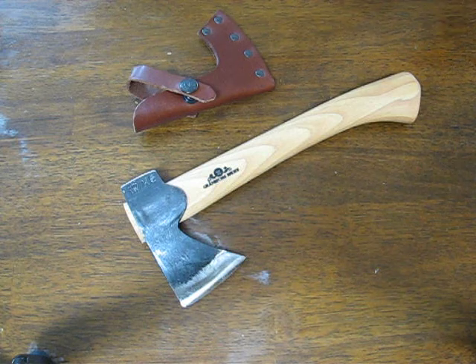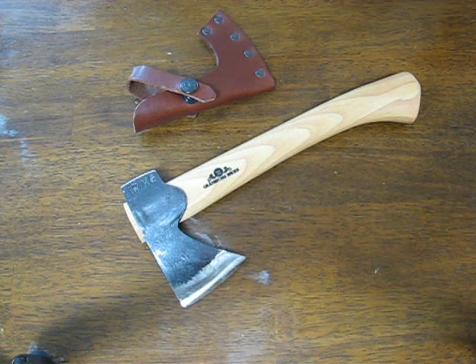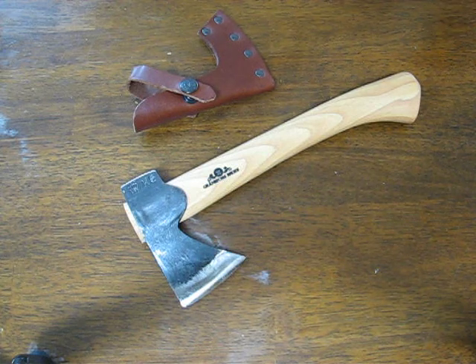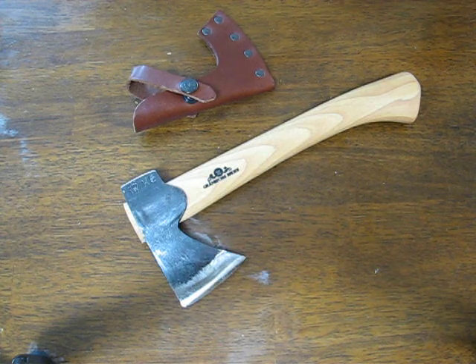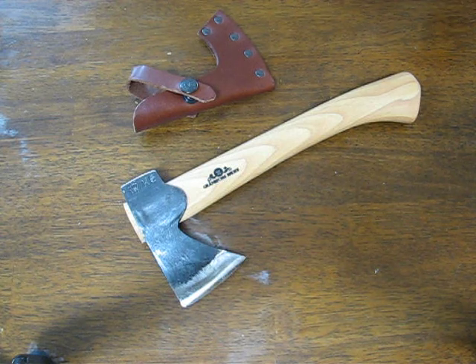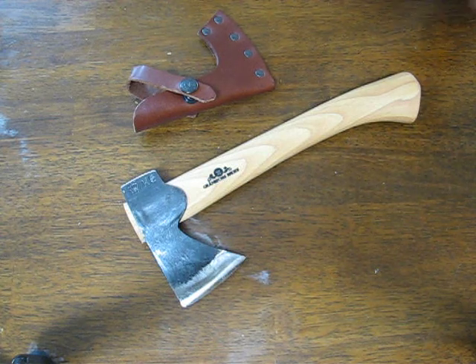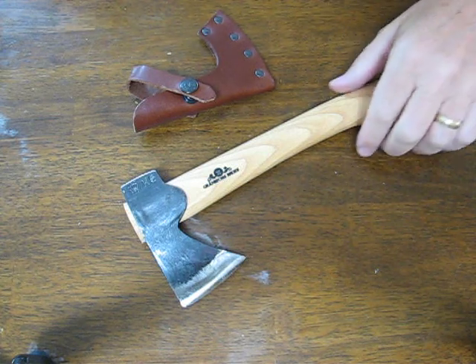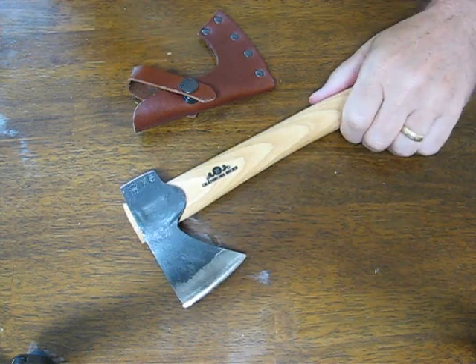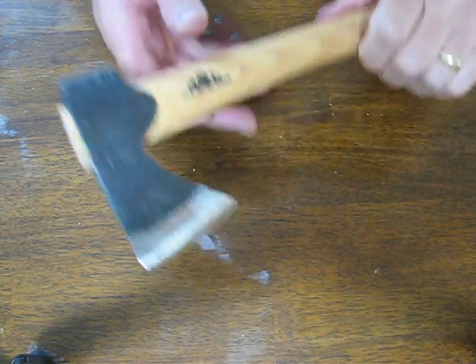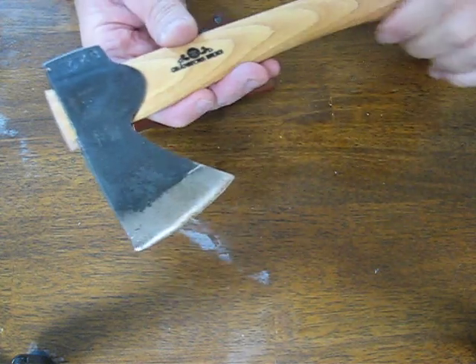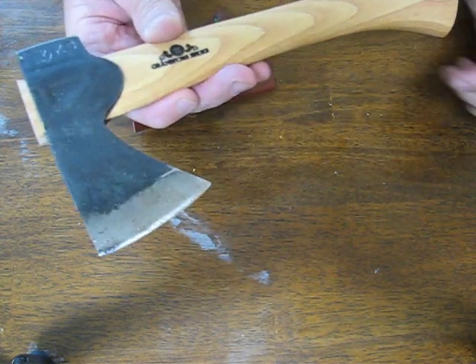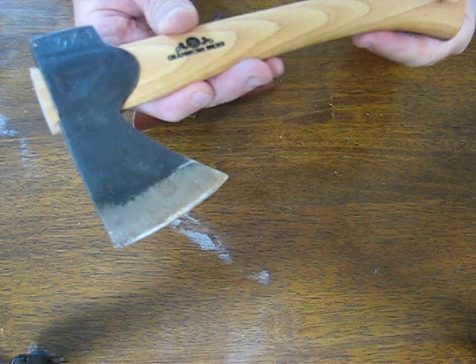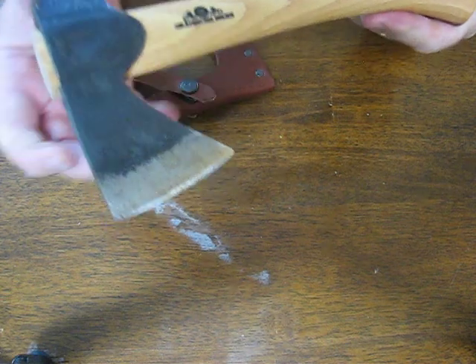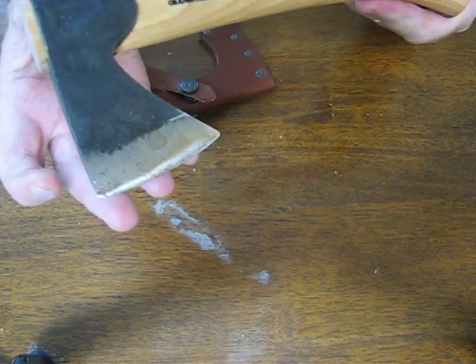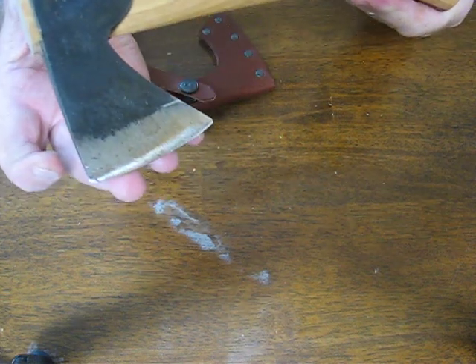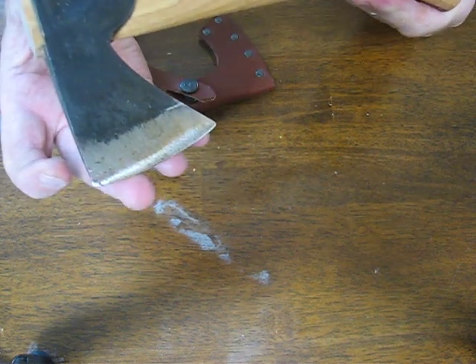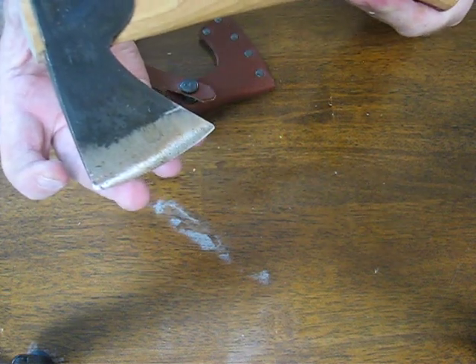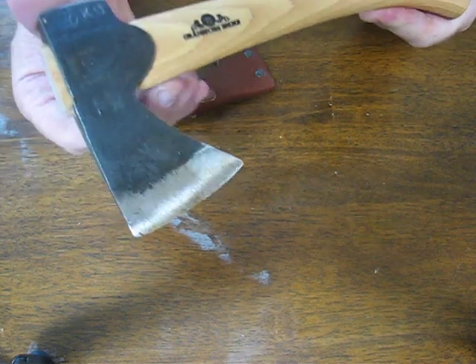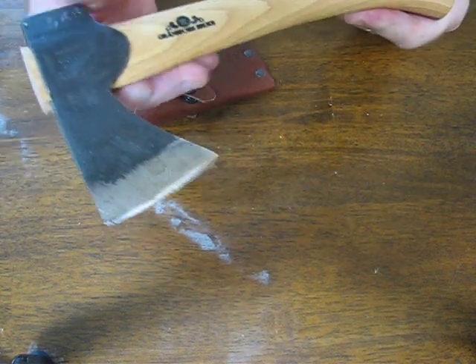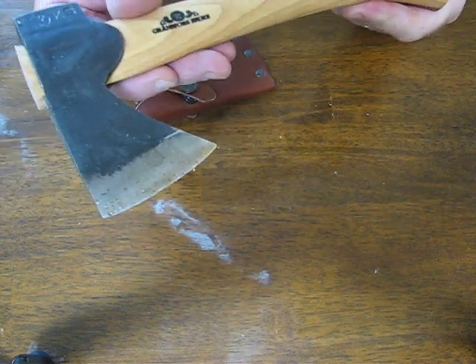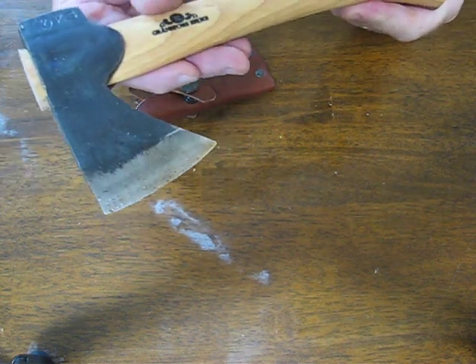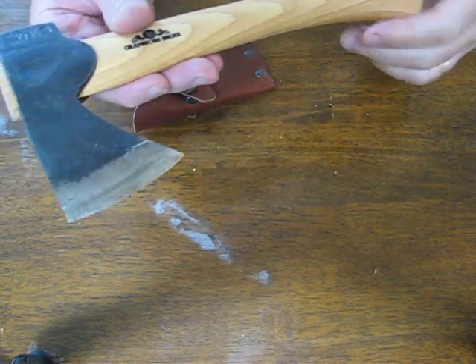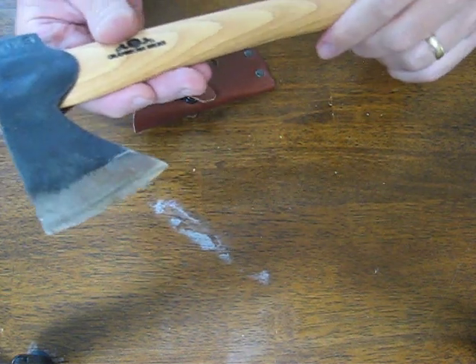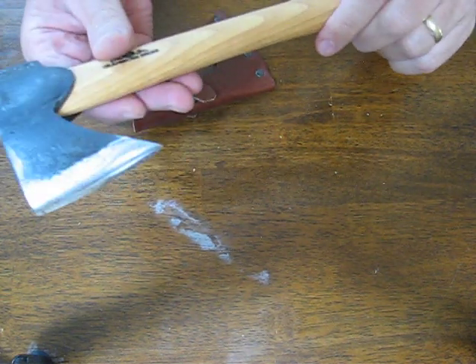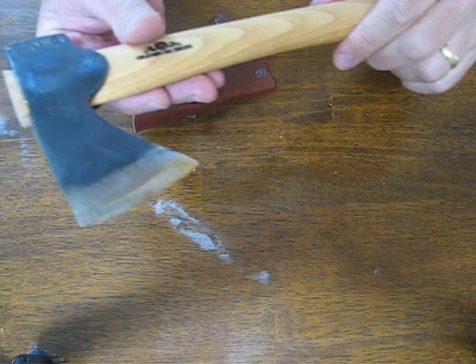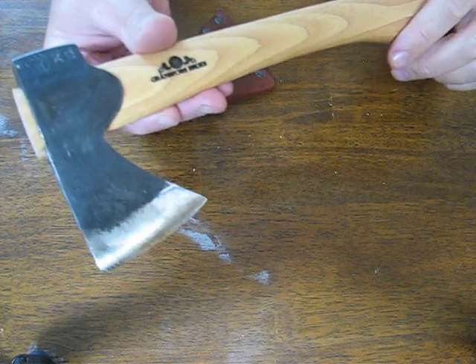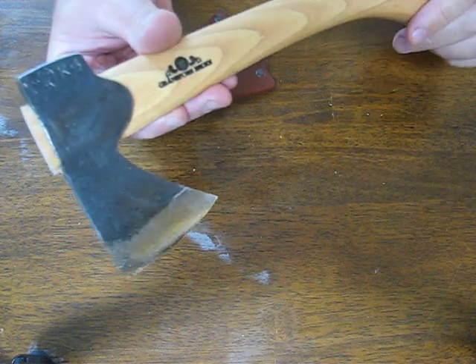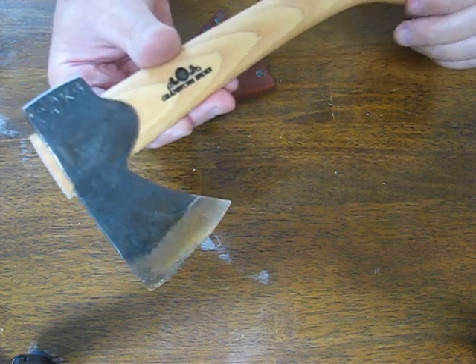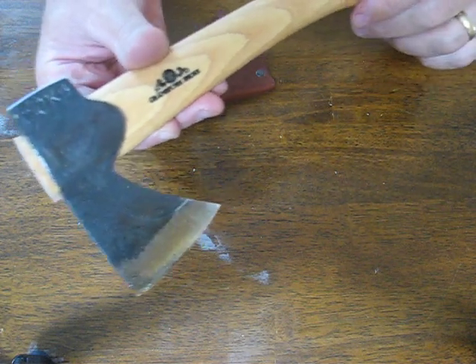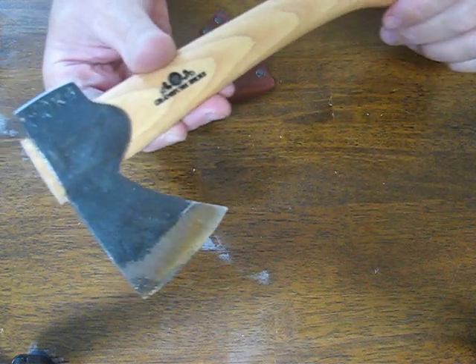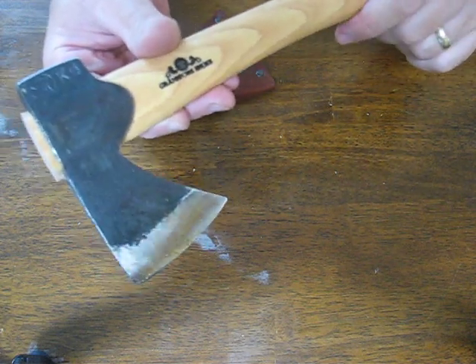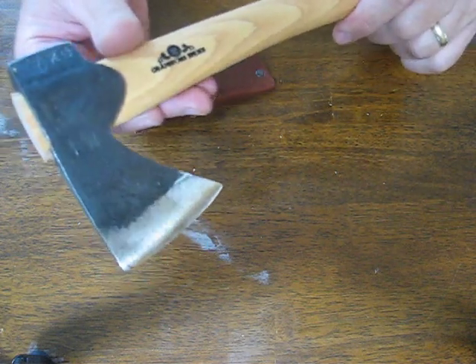Today on OssoGrandeKnives.com we are looking at the Gransfors Bruks 410 Mini Hatchet, developed by Lennart Peterson at Gransfors Bruks in Sweden. This is a beautiful, awesome little hatchet.